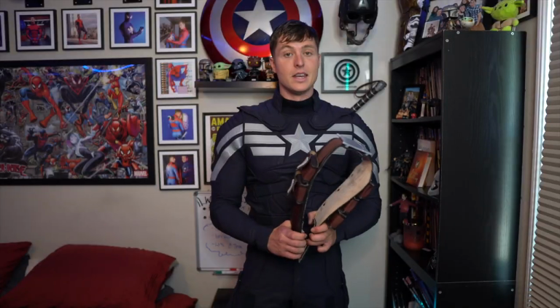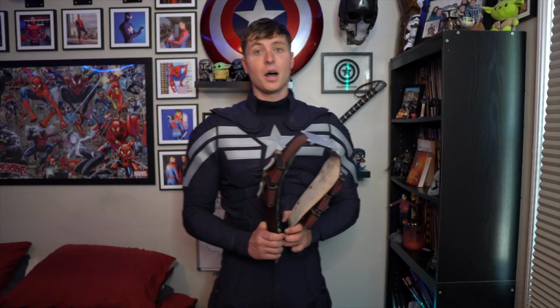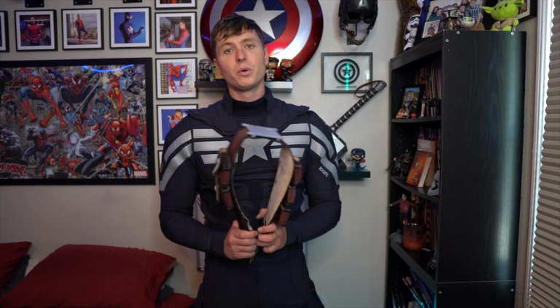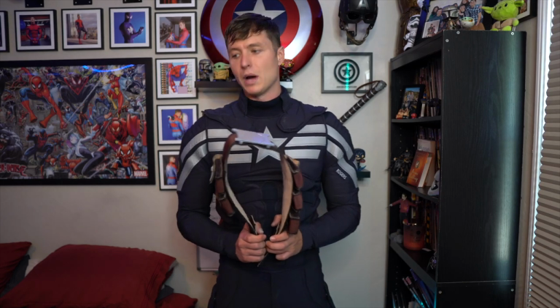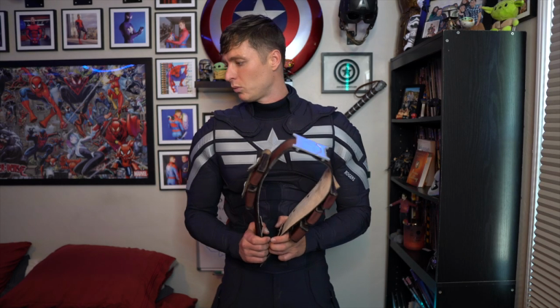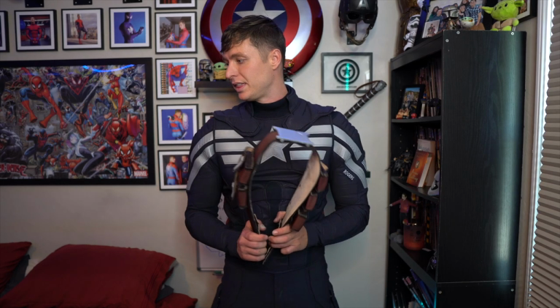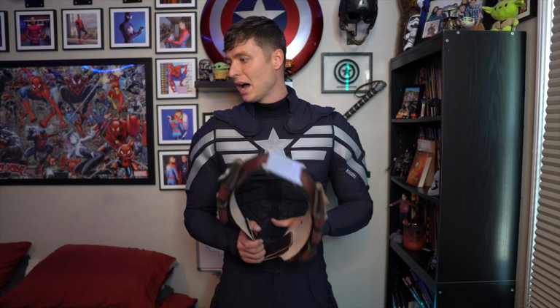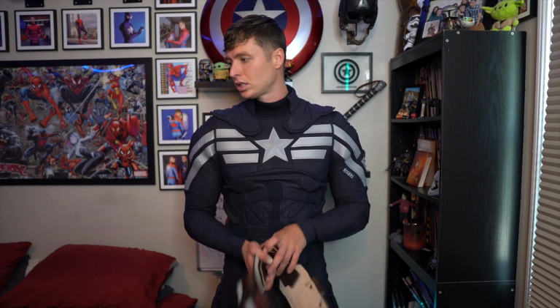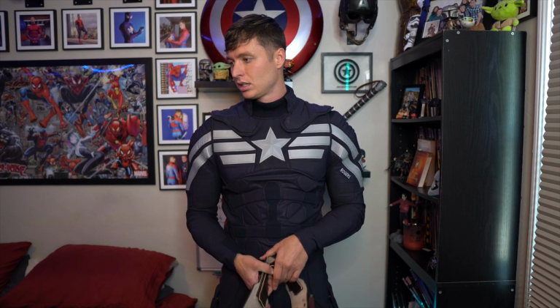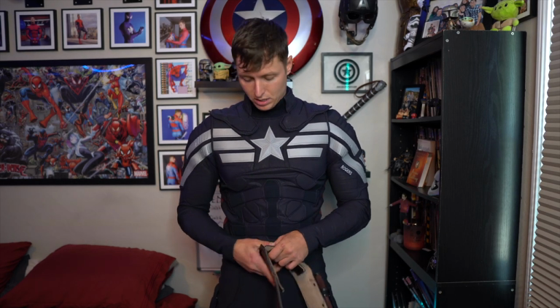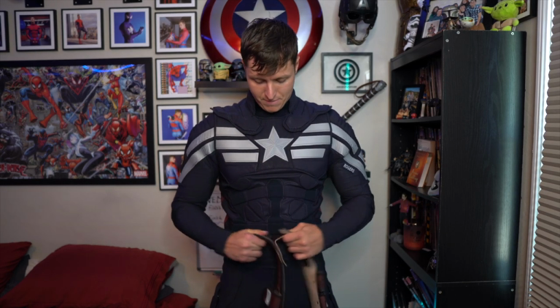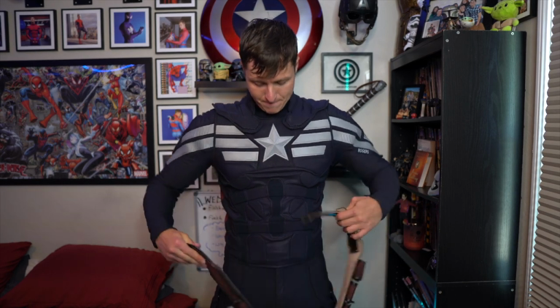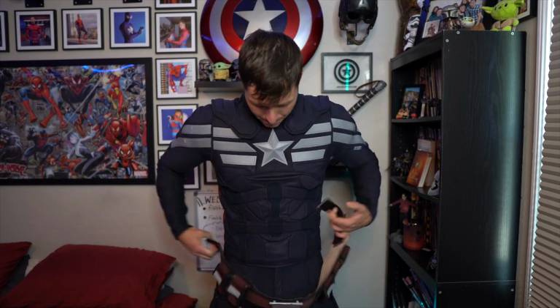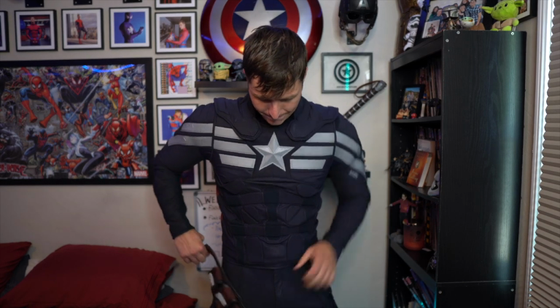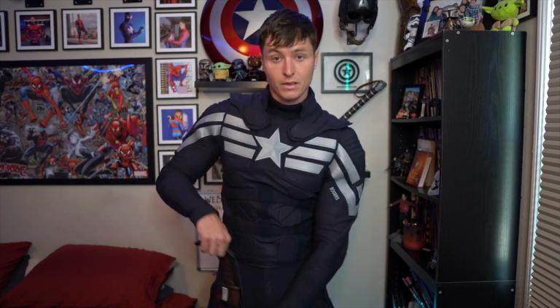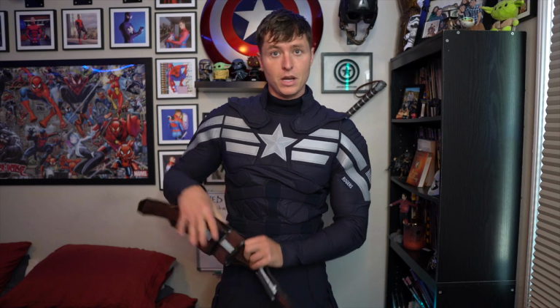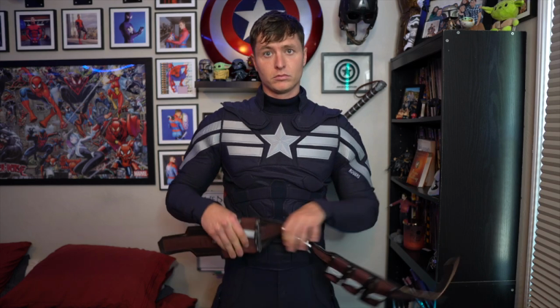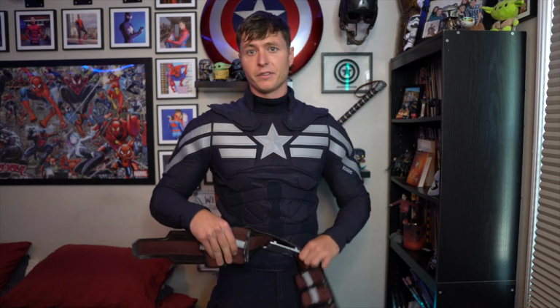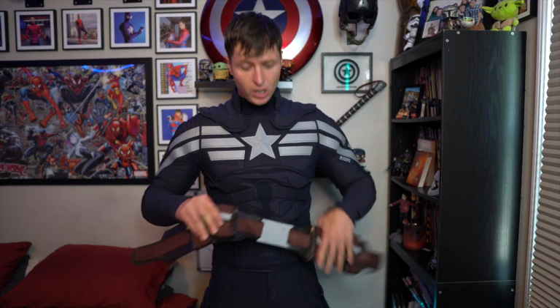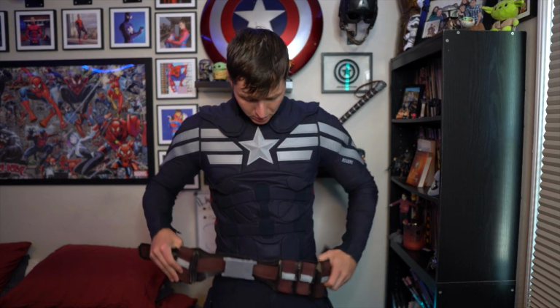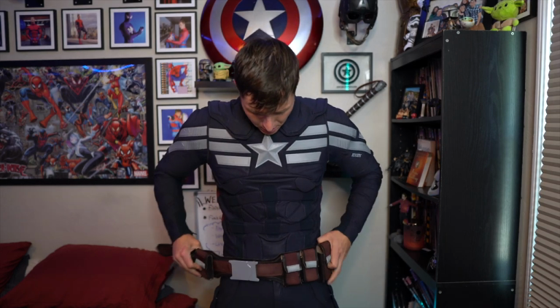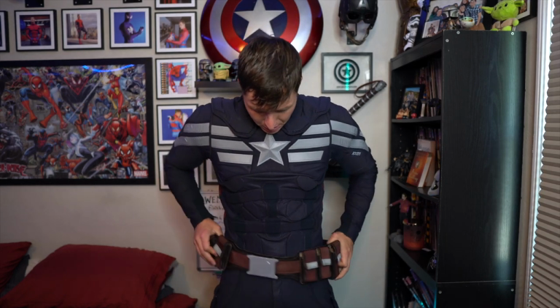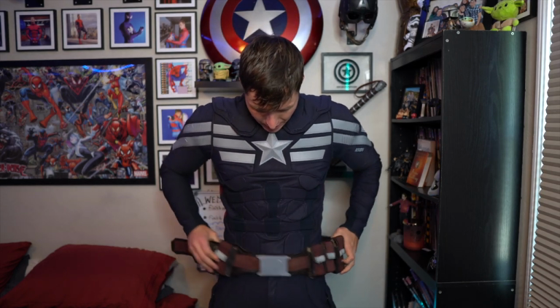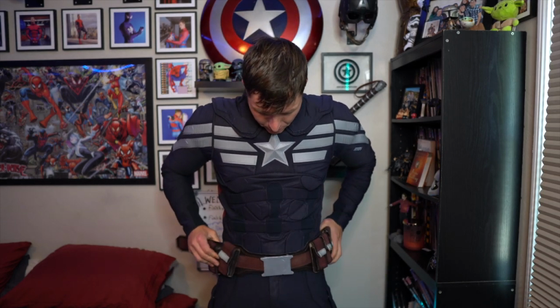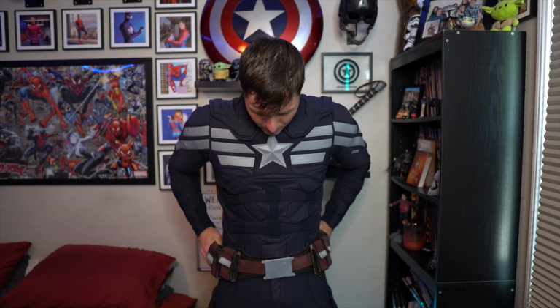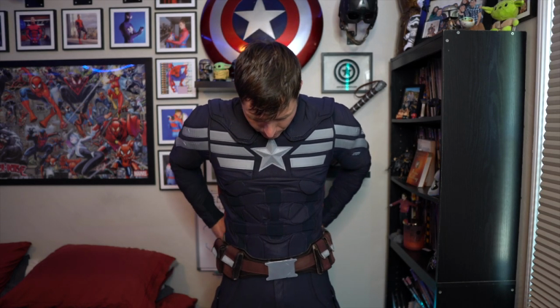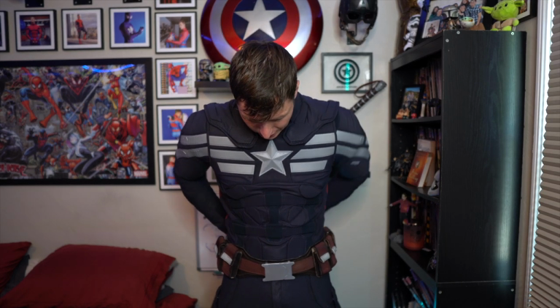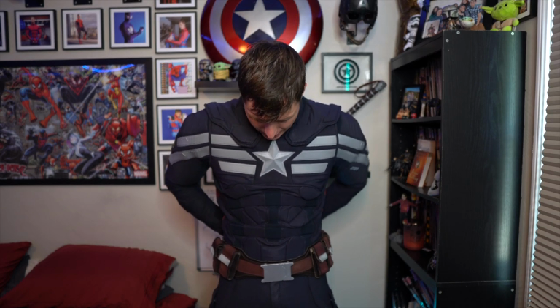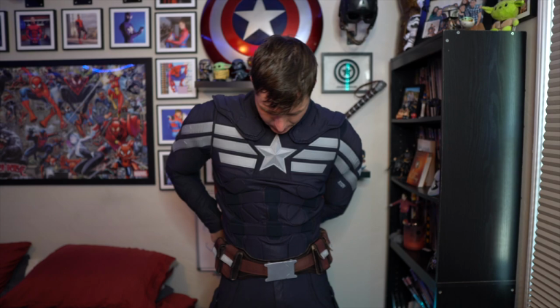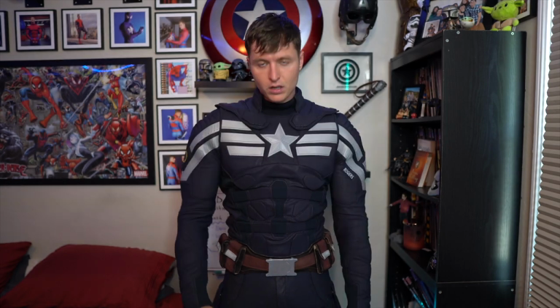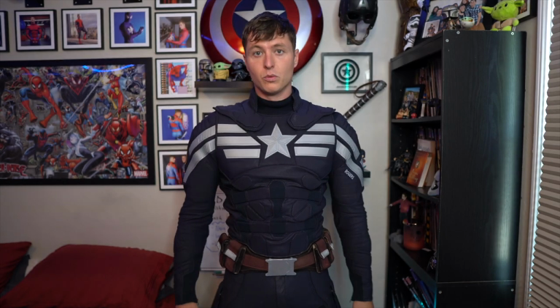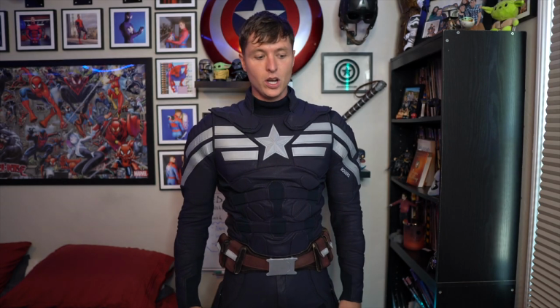Next up, we're going to go ahead with the belt. For the belt, it's just a Velcro. Stick that bad boy on, make sure I'm nice and aligned. We're good to go.